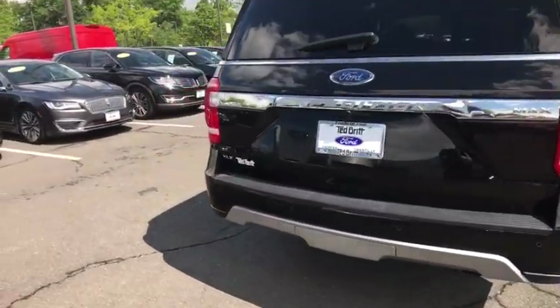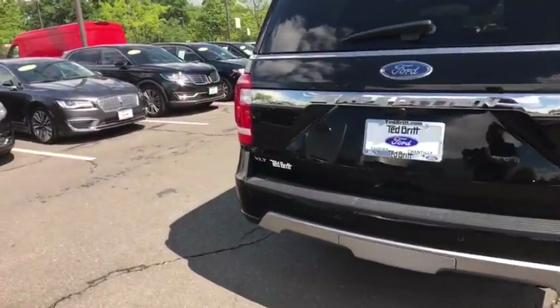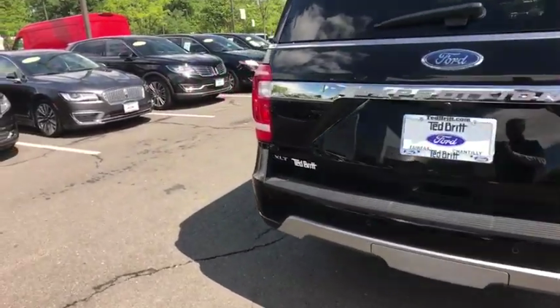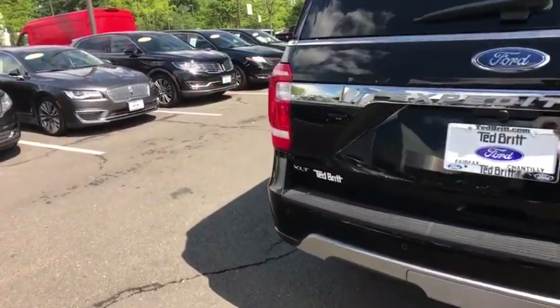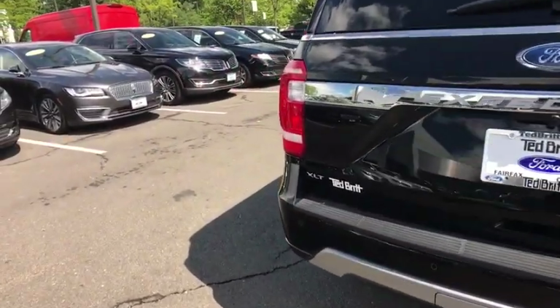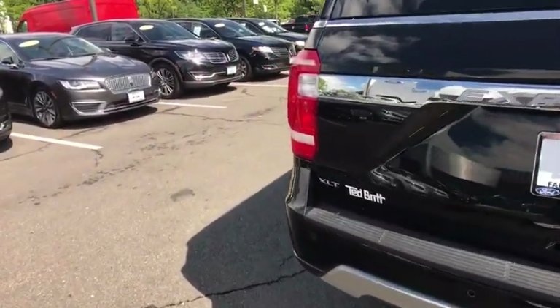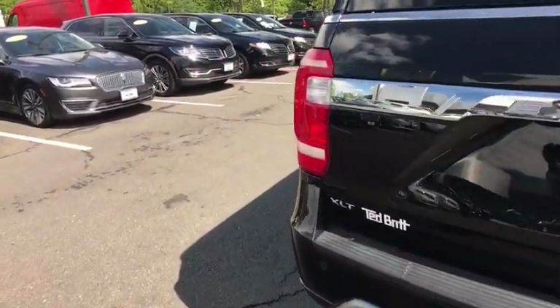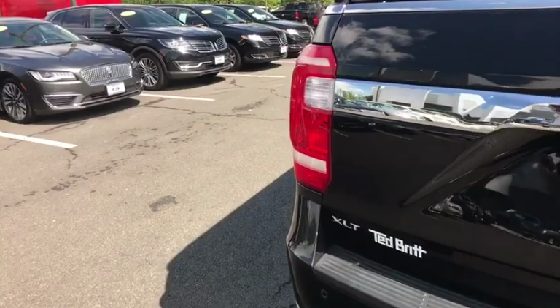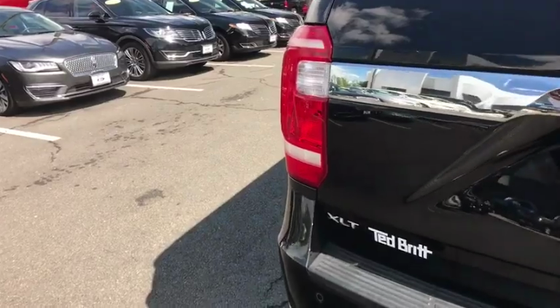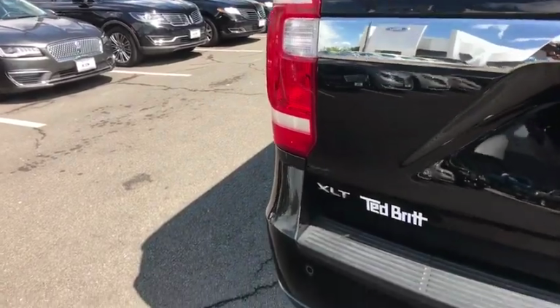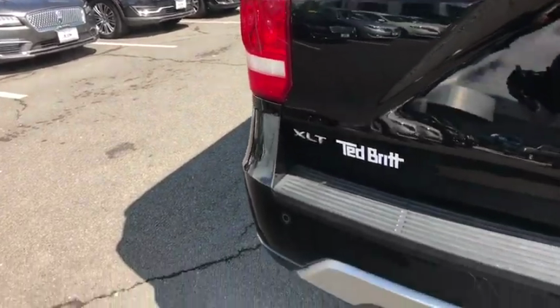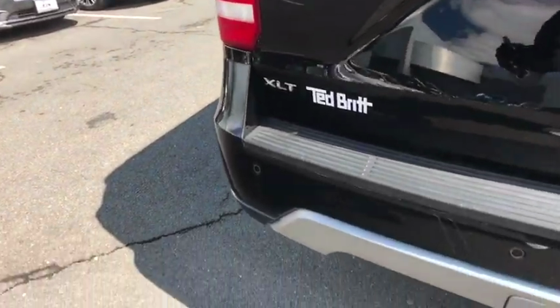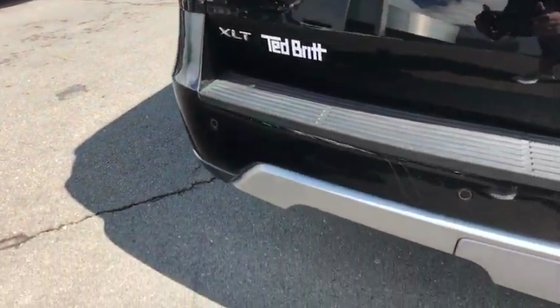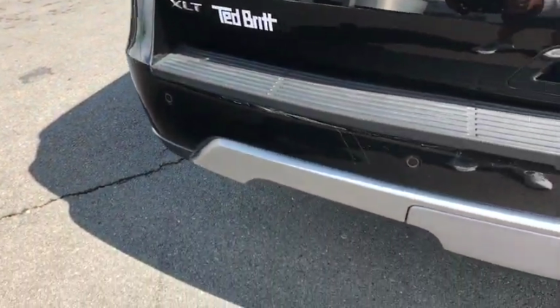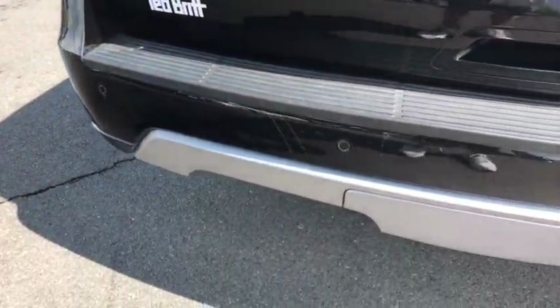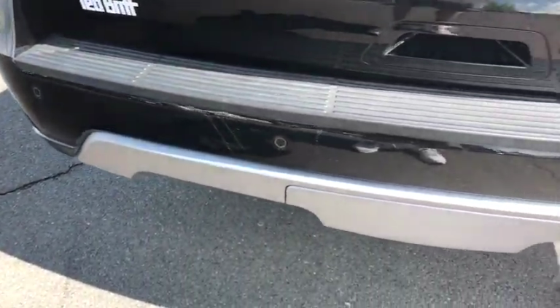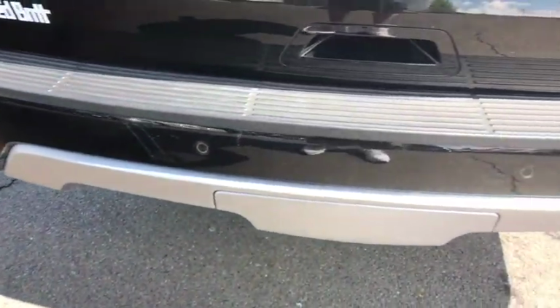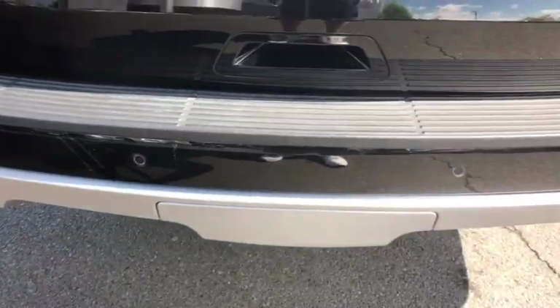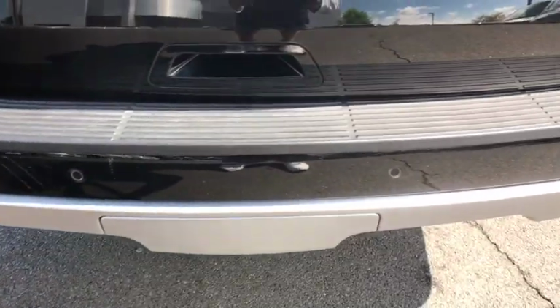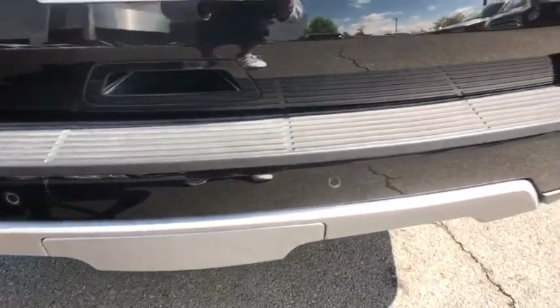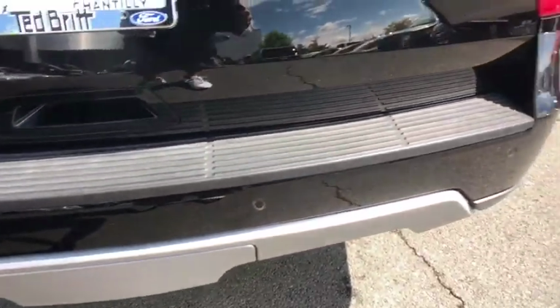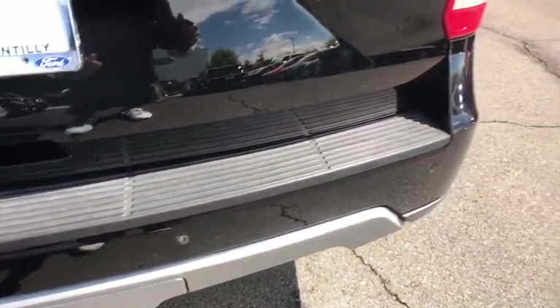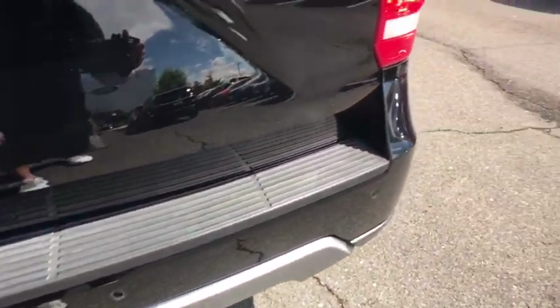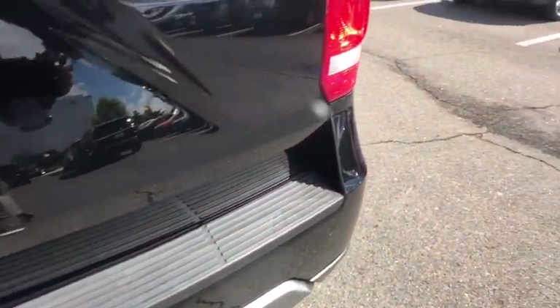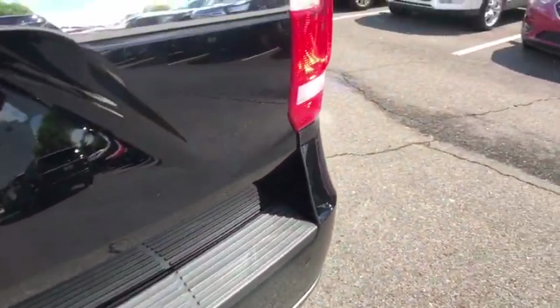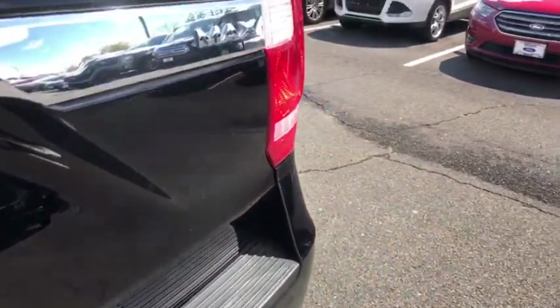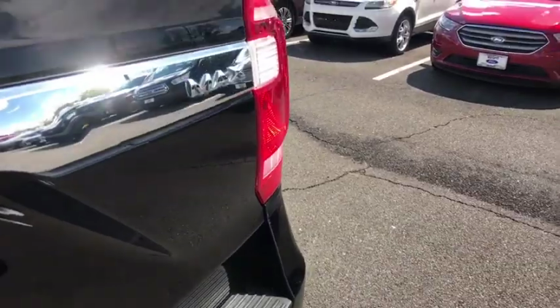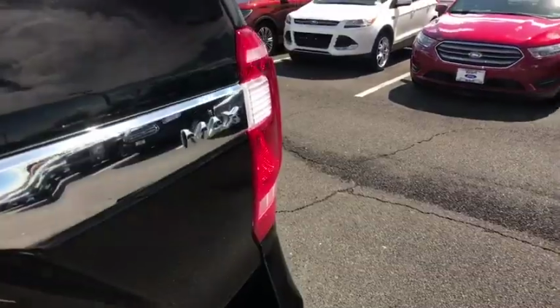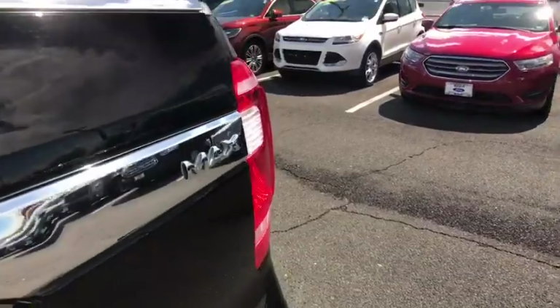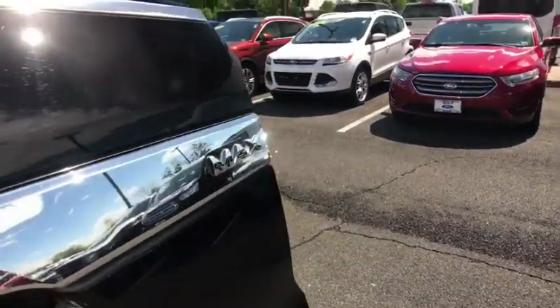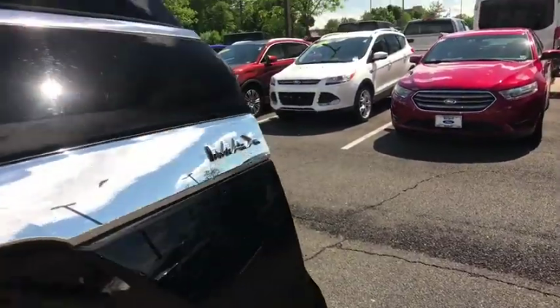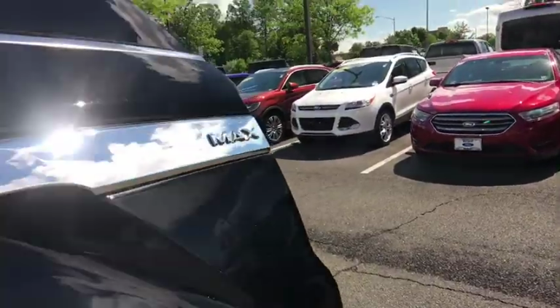Universal garage door opener, fog lights, compass, CD player, security system, trip computer, power windows, electronic stability control.